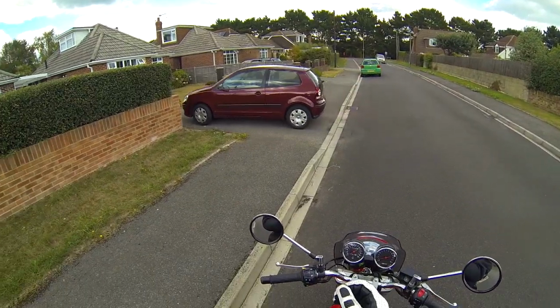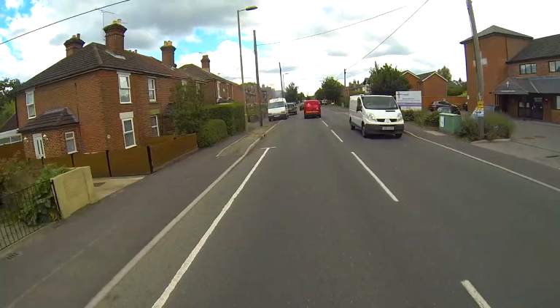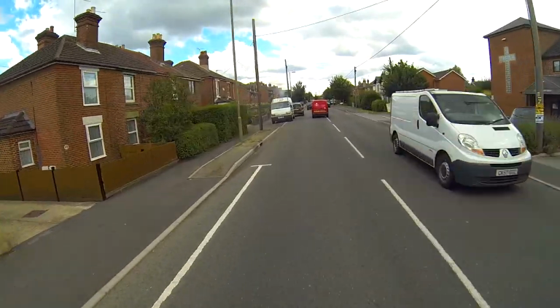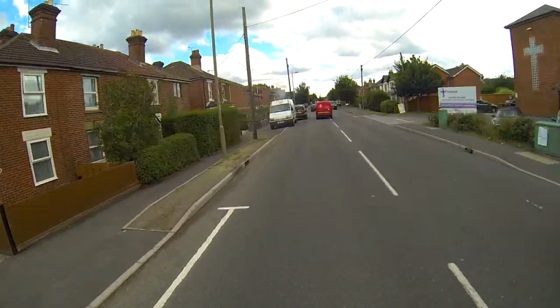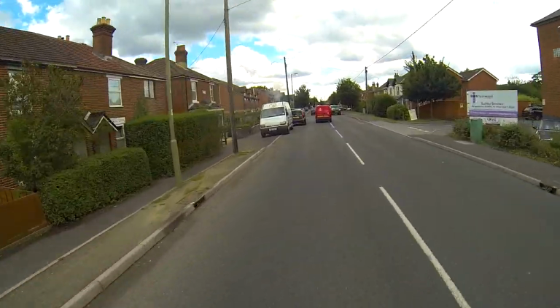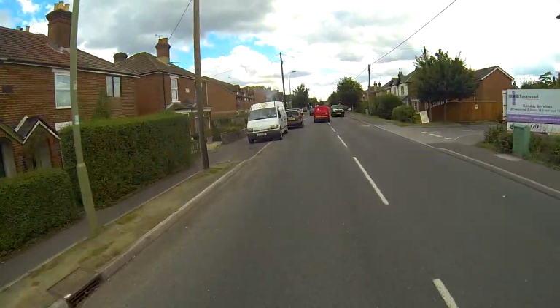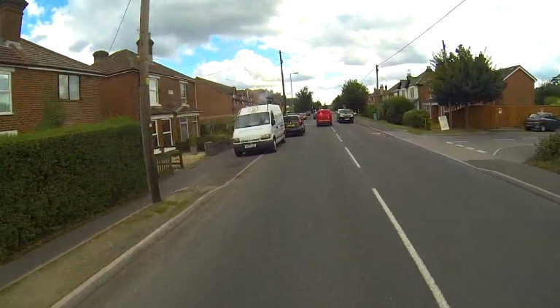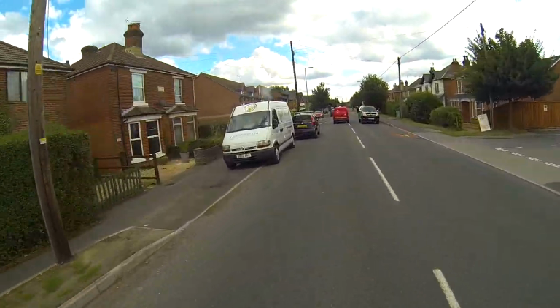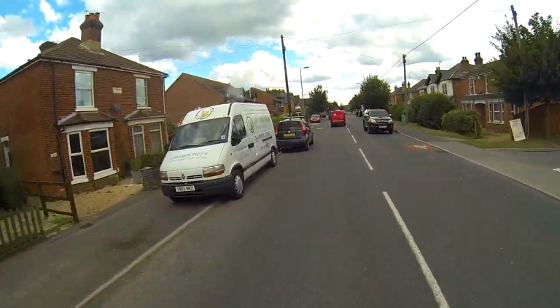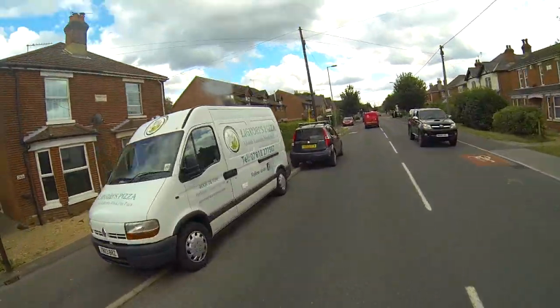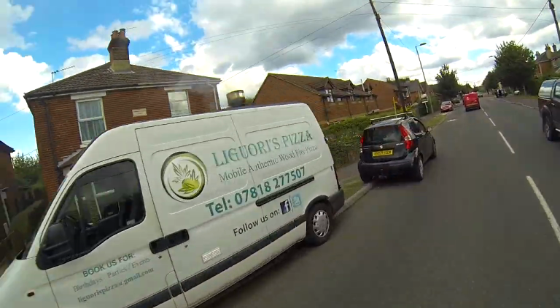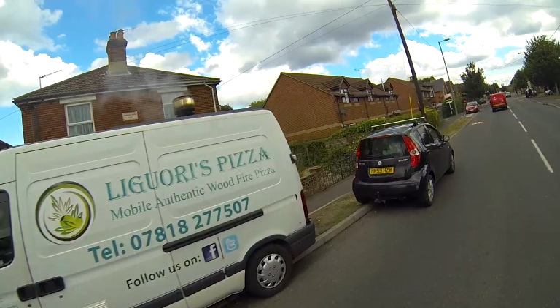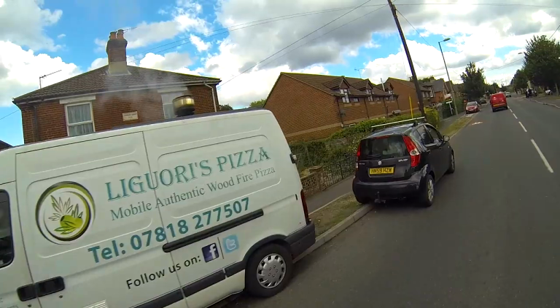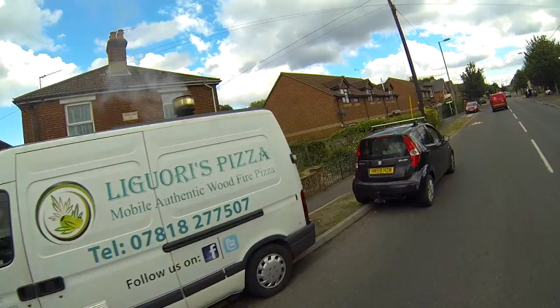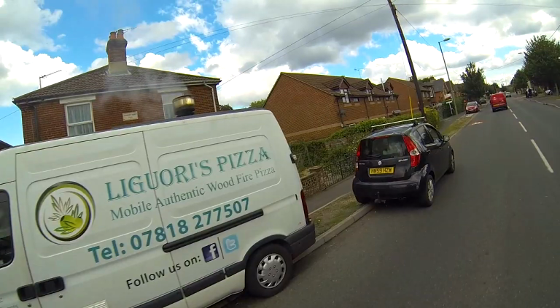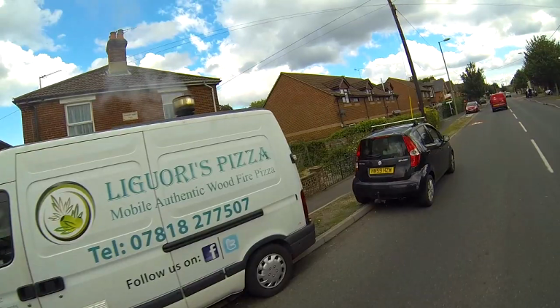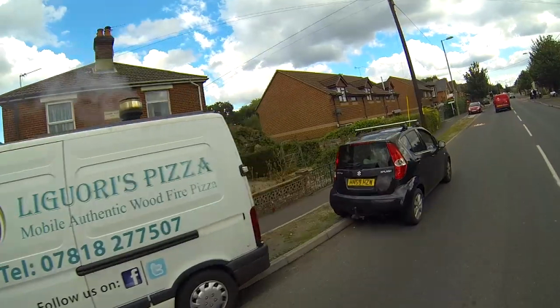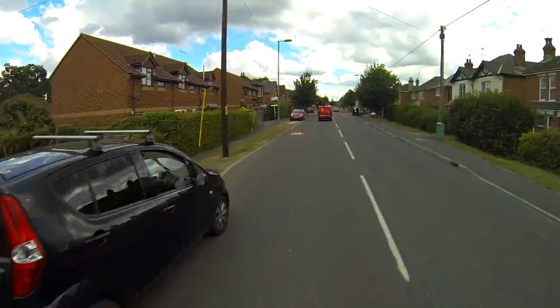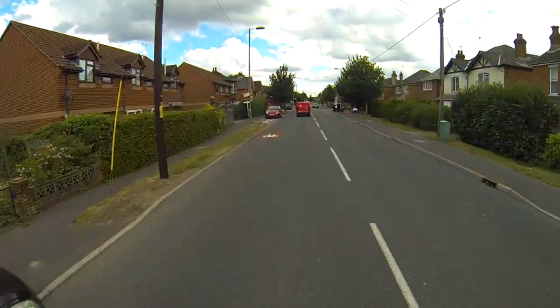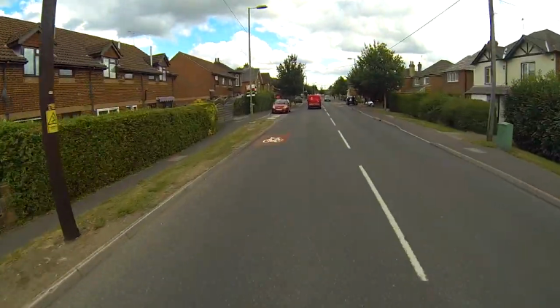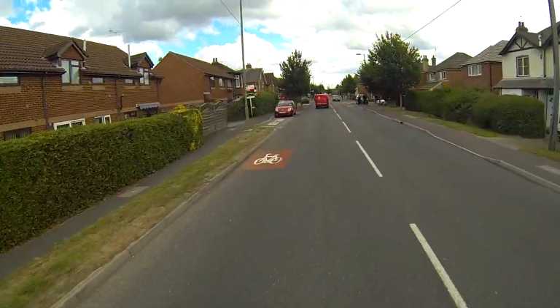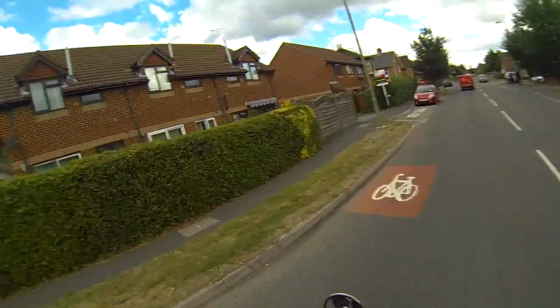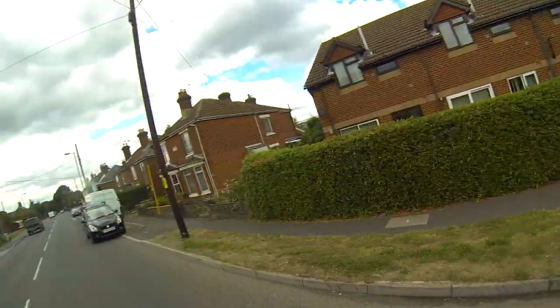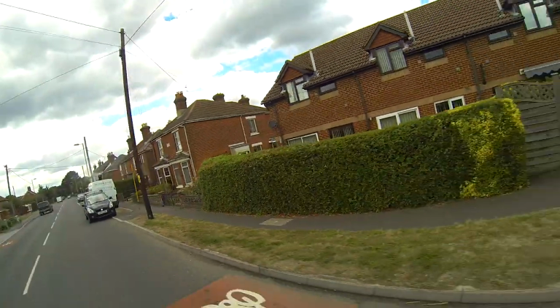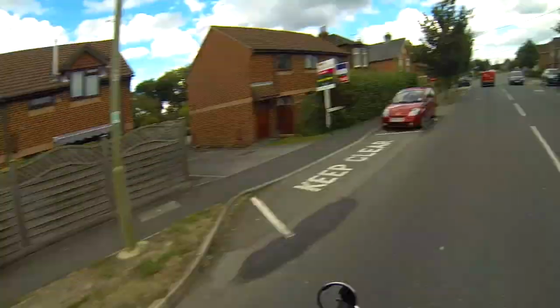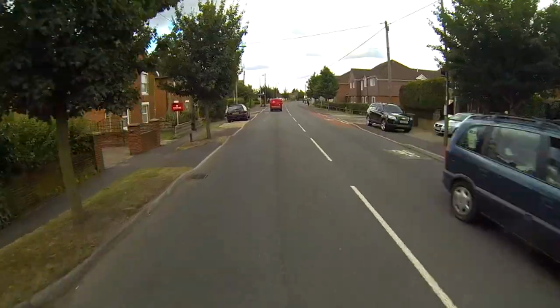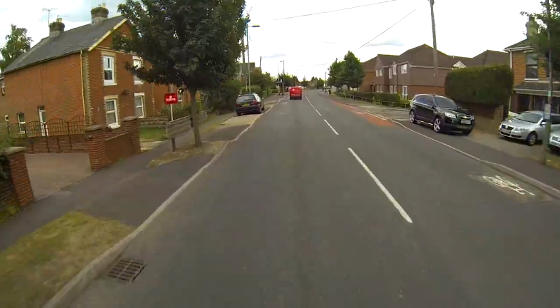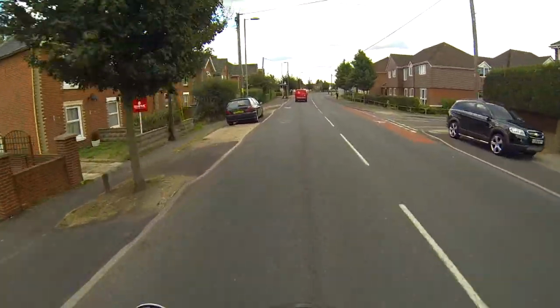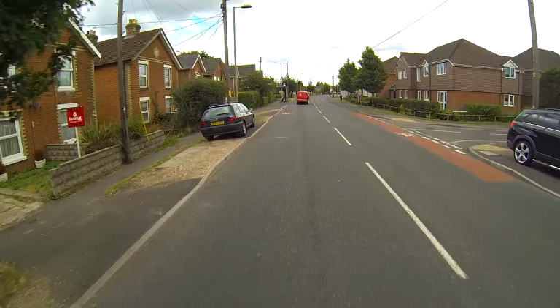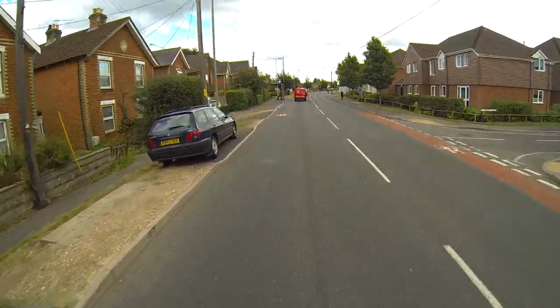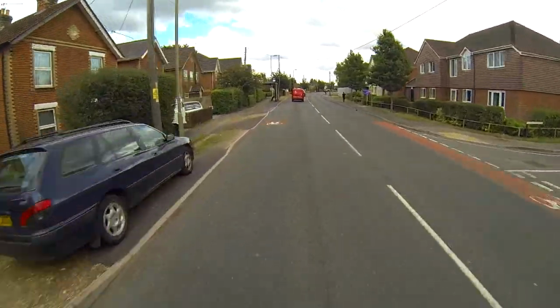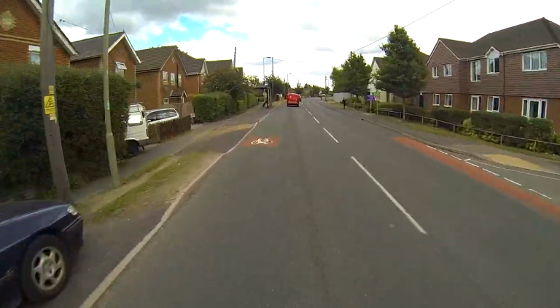Why is that van on fire? Pizza van. That's crazy.